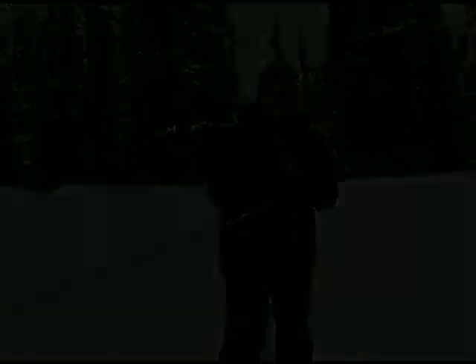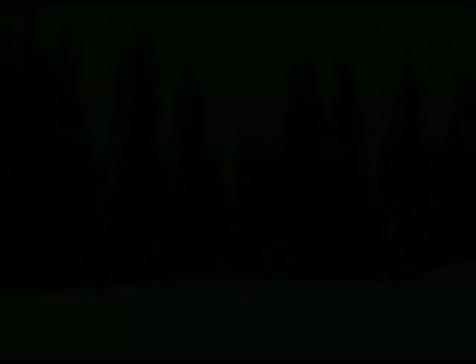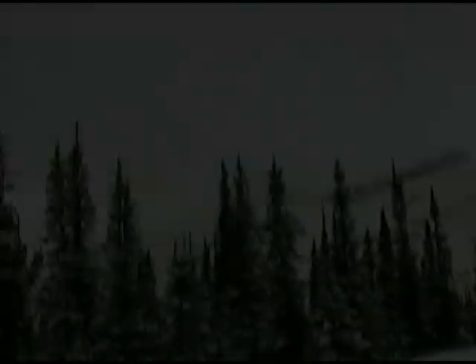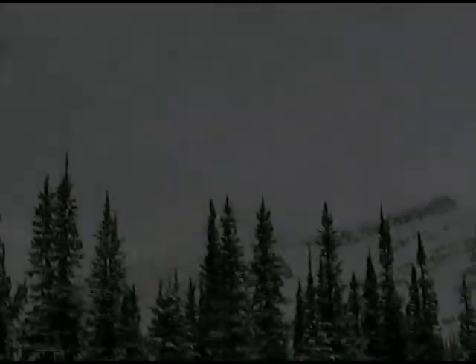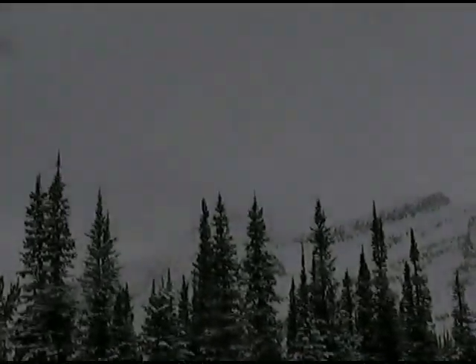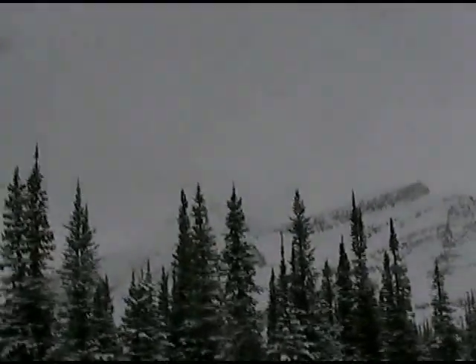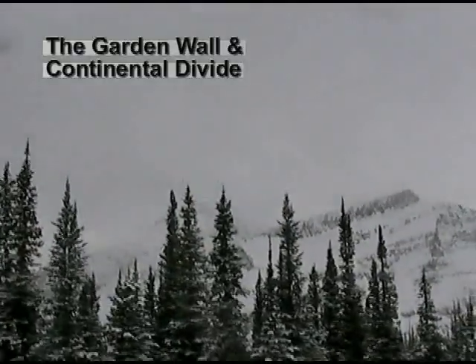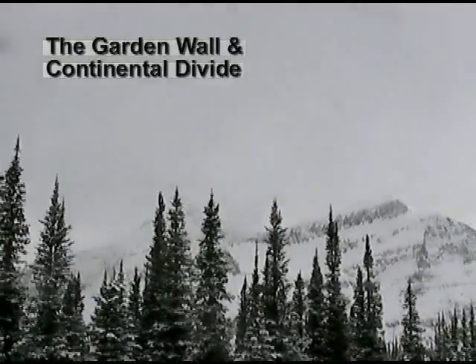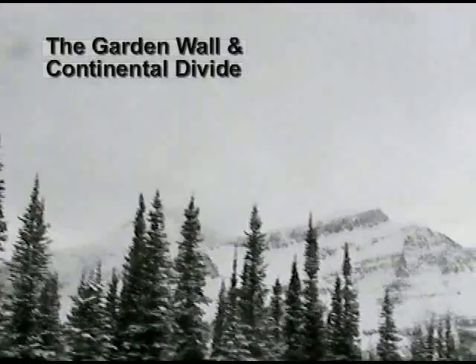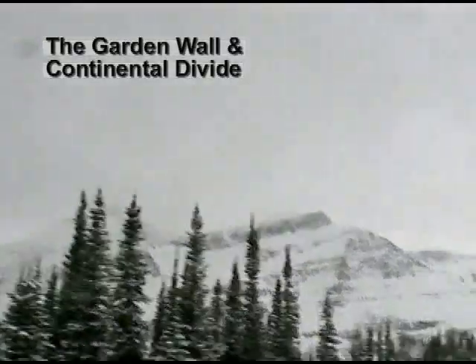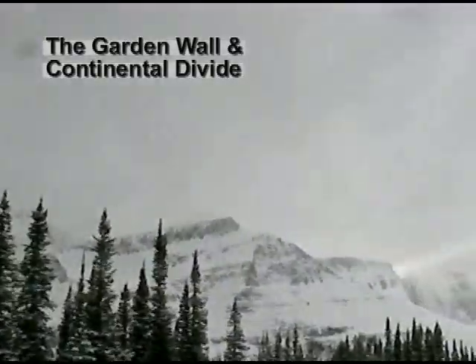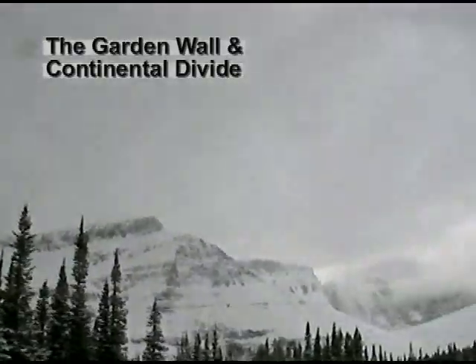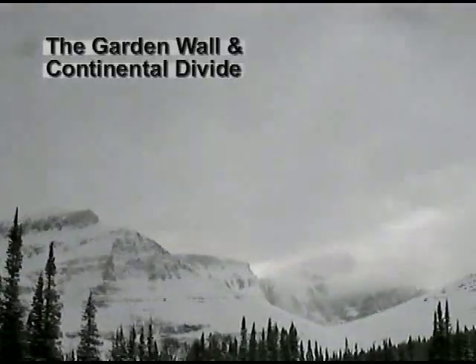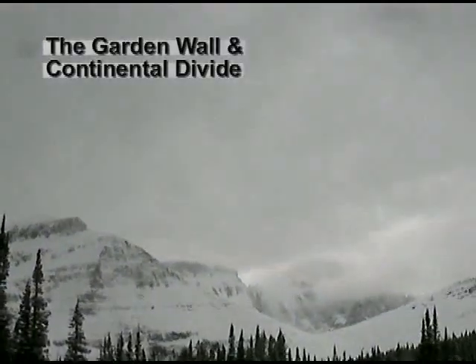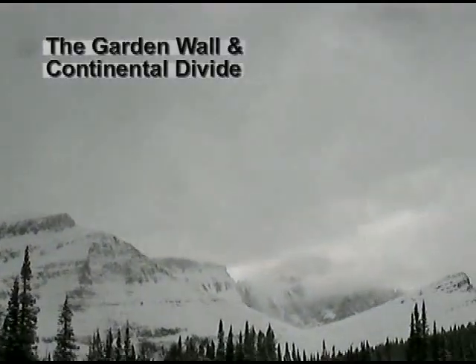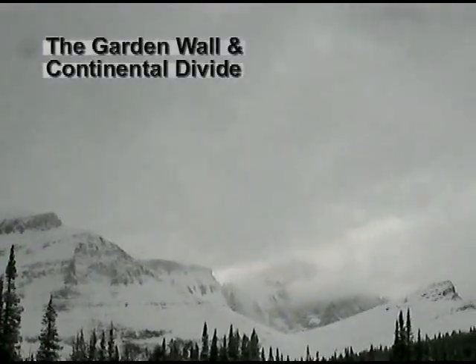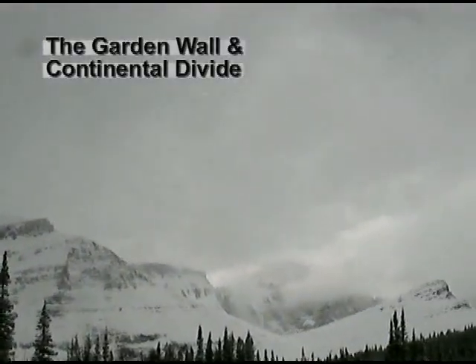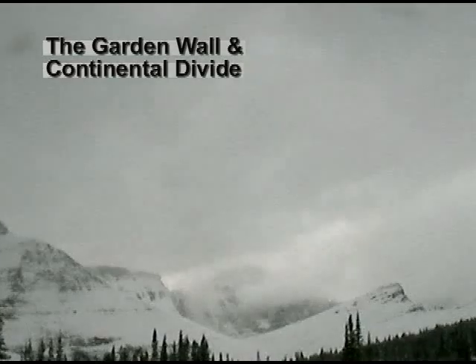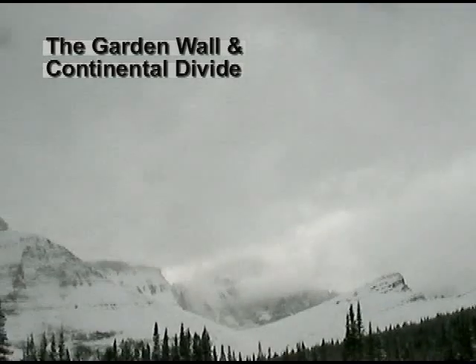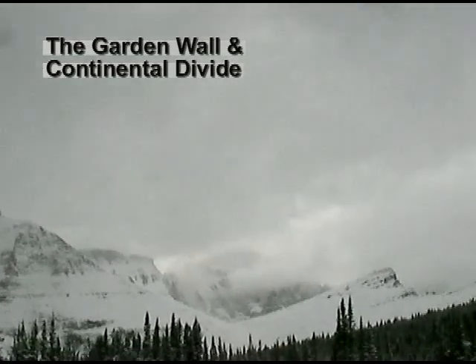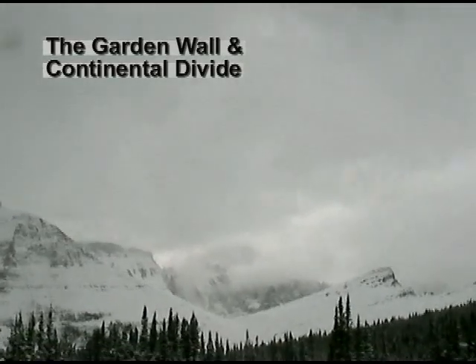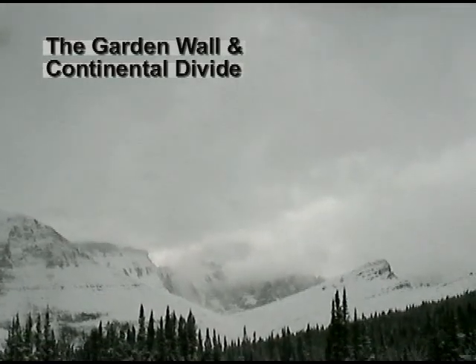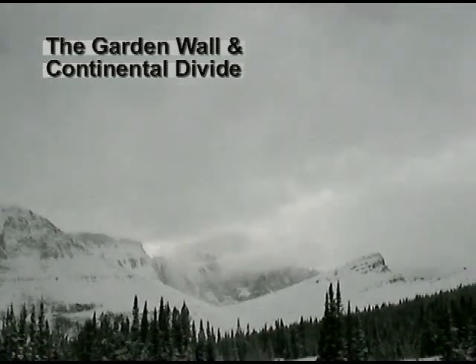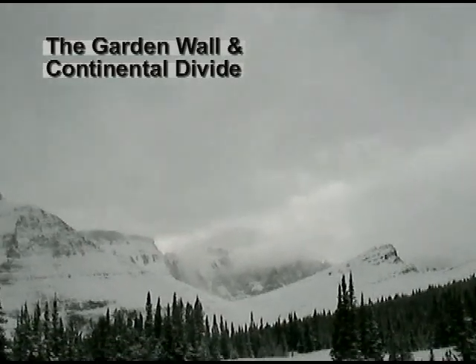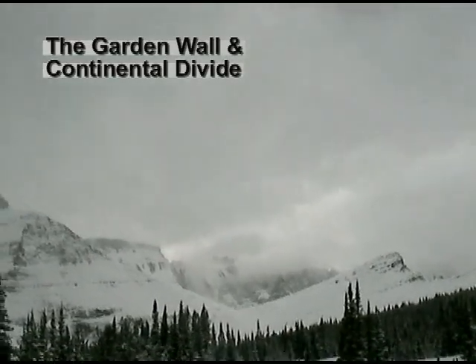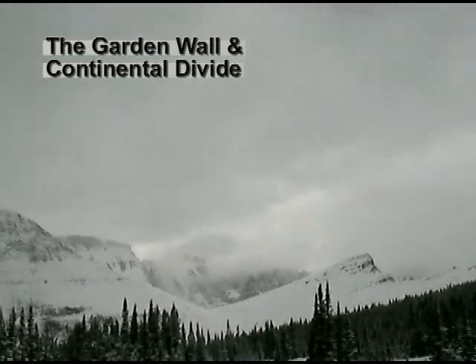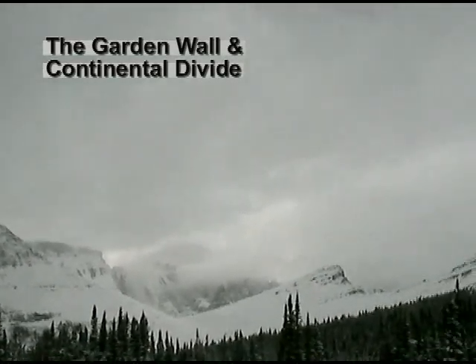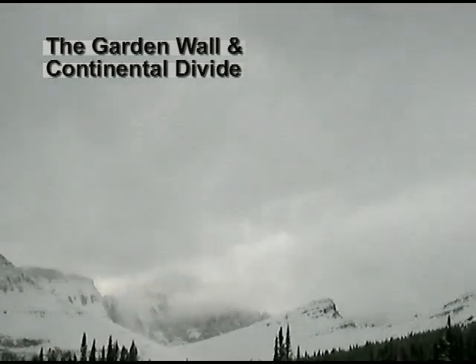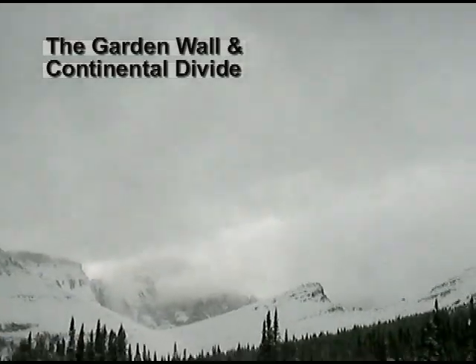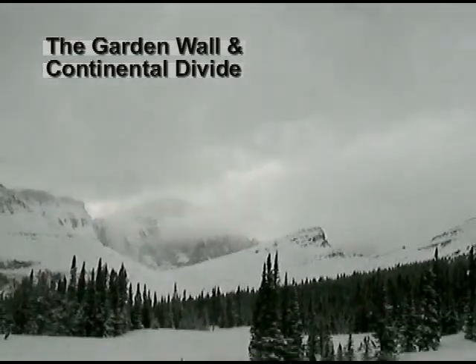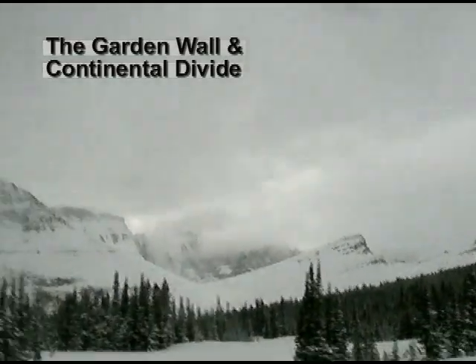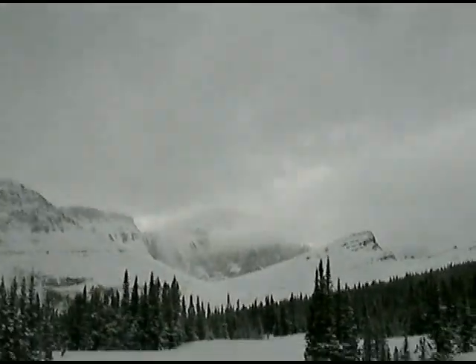We're getting a little bit of a break in the clouds — a view toward the Garden Wall with some clouds swirling around it.